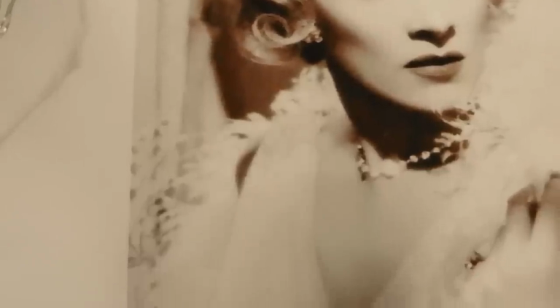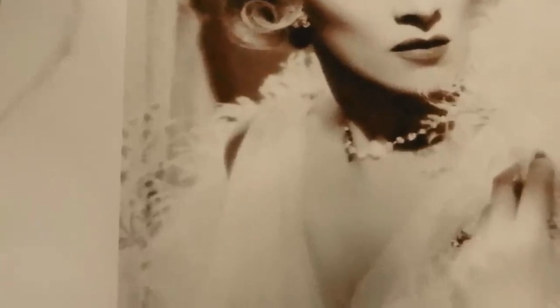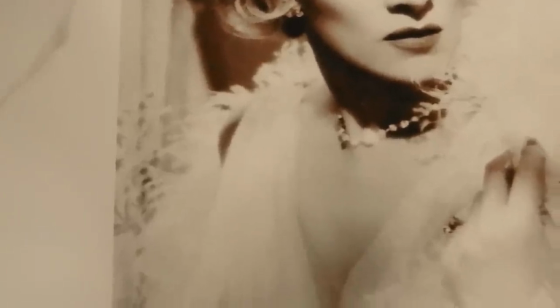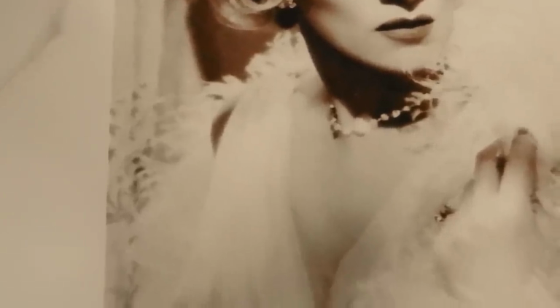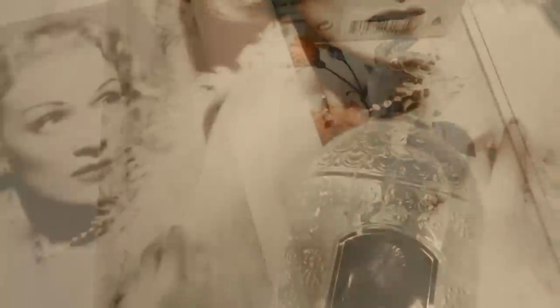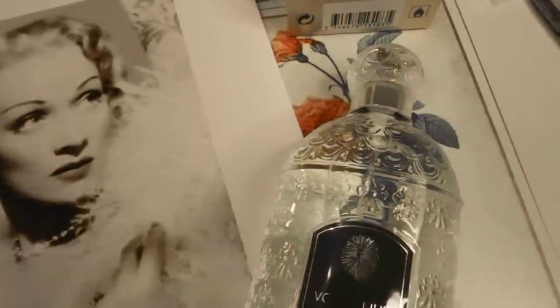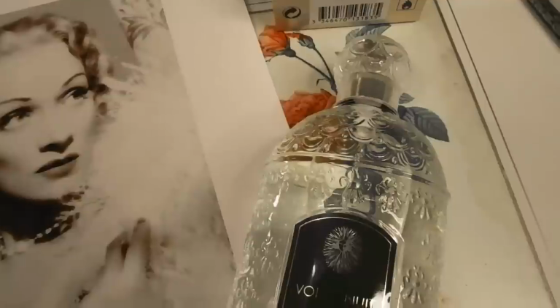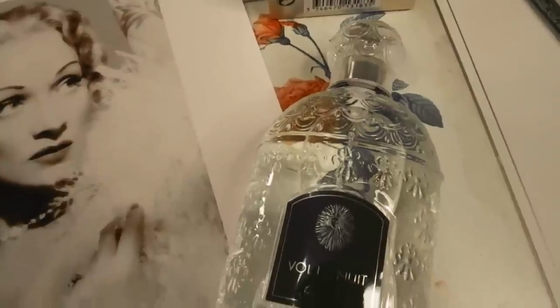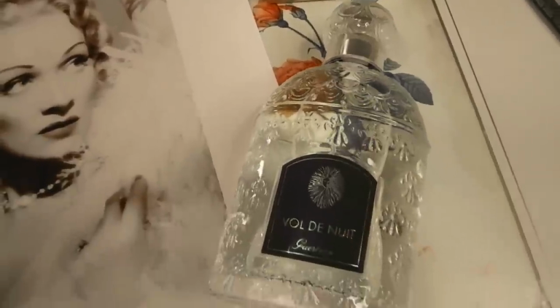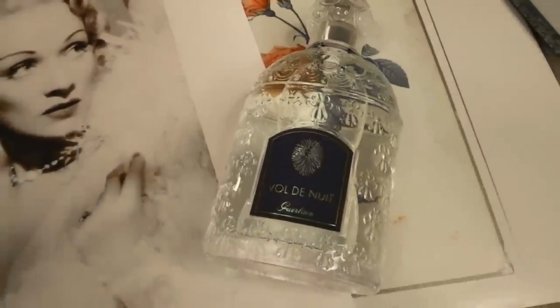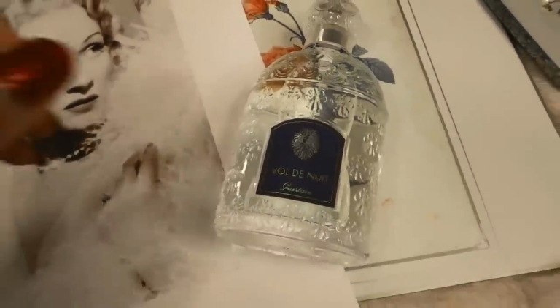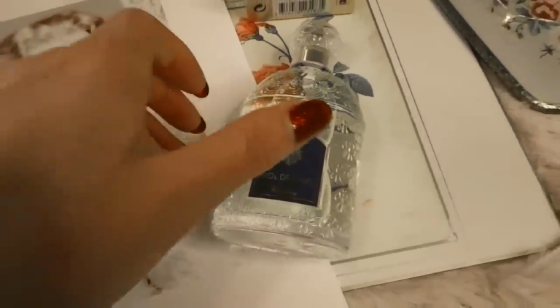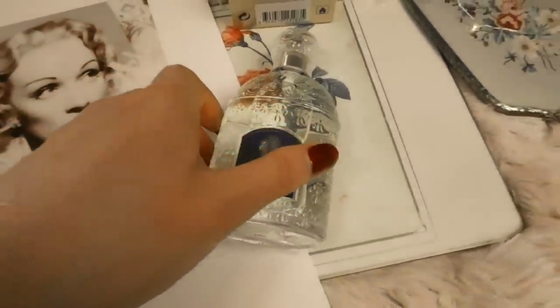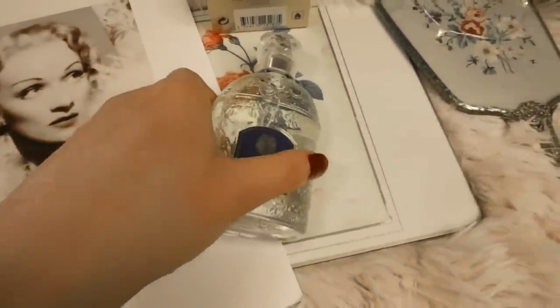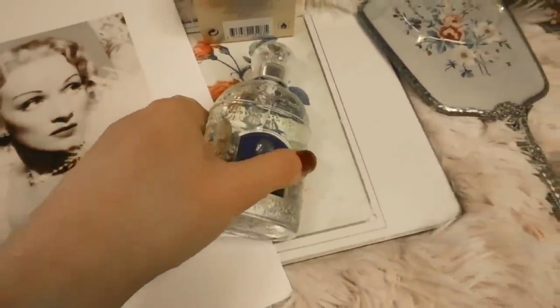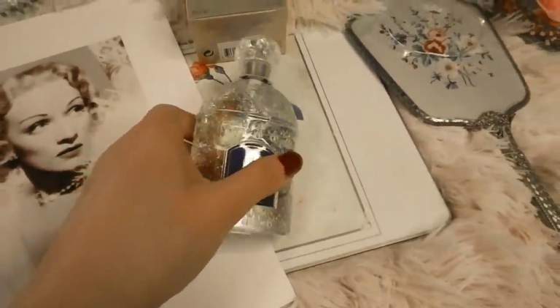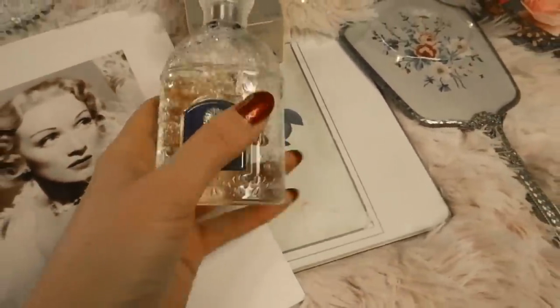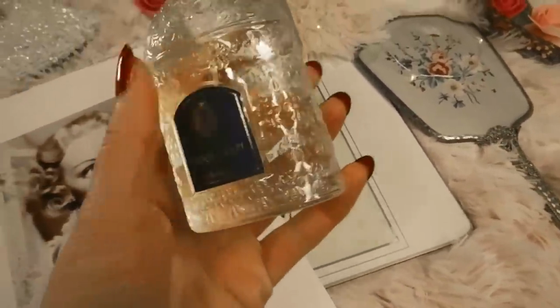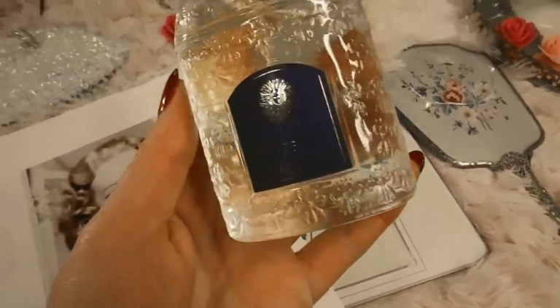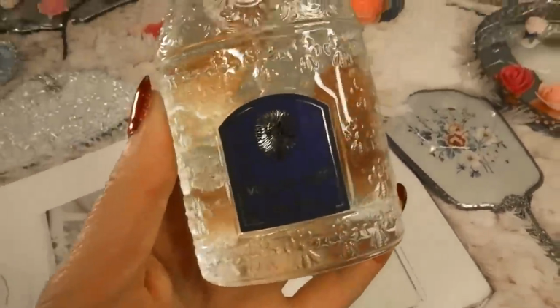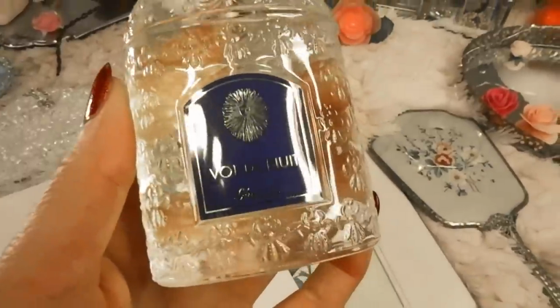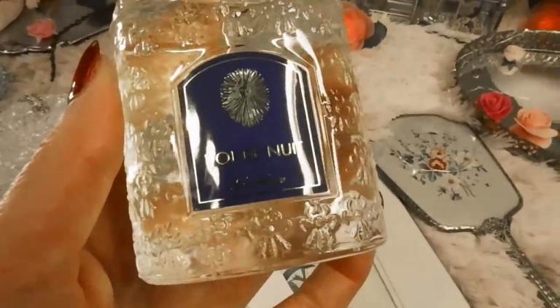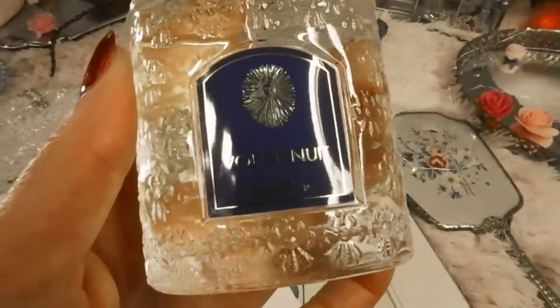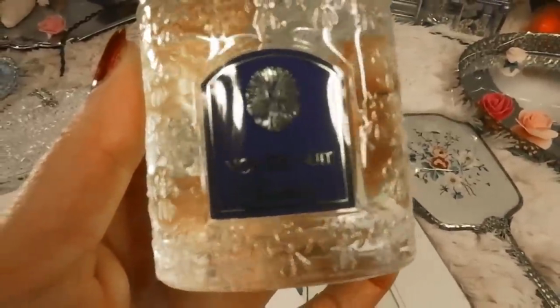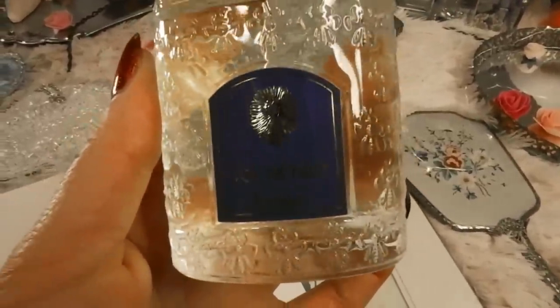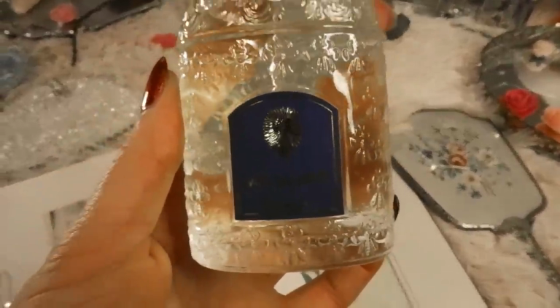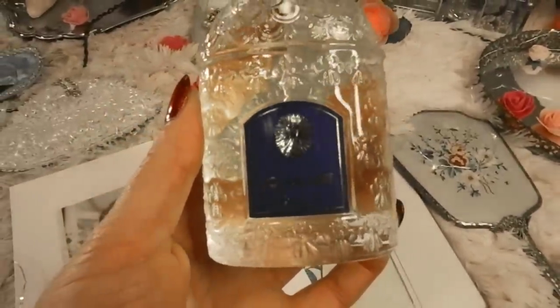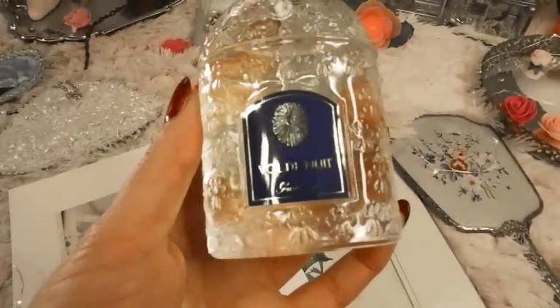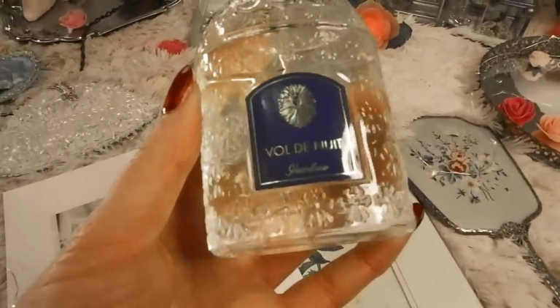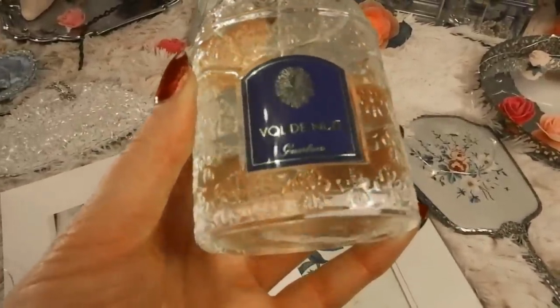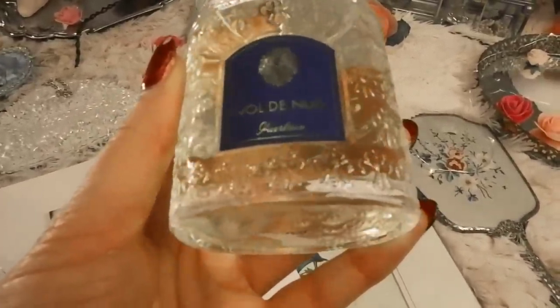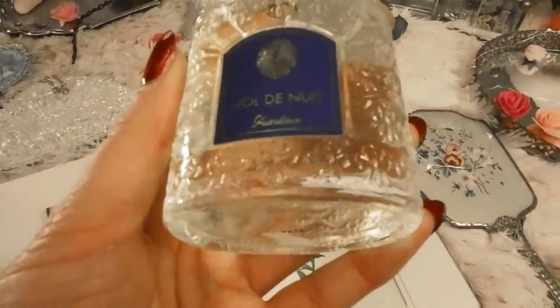Marlene Dietrich was also known for wearing Guerlain Vol de Nuit. She loved Guerlain — a lot of old Hollywood movie stars also wore Guerlain. I'm going to smell this one for the first time right now and let you know... this one actually smells amazing — it's one of my favorites. It has a bit of a spicy note to it.